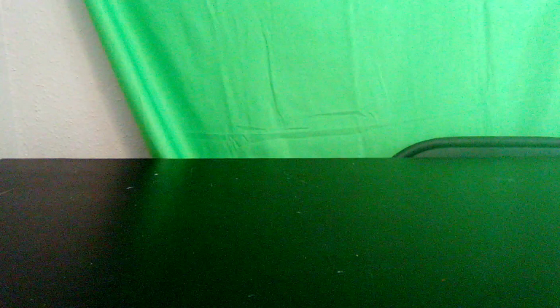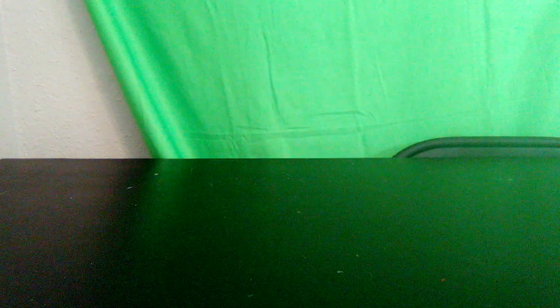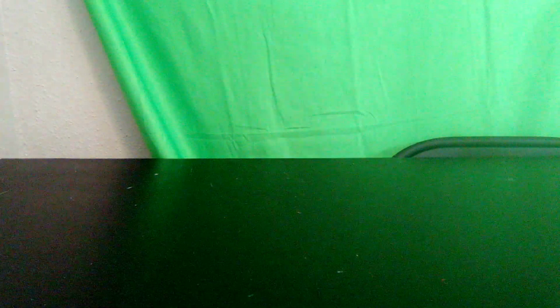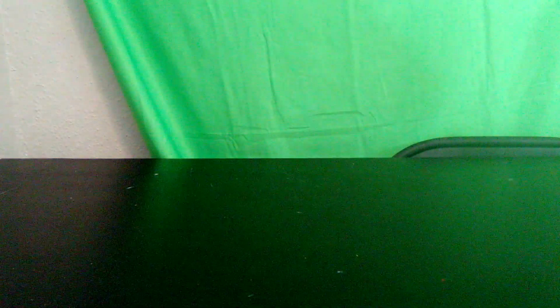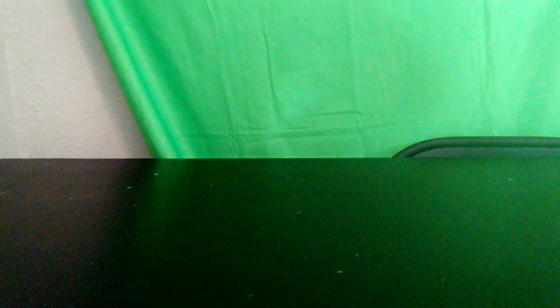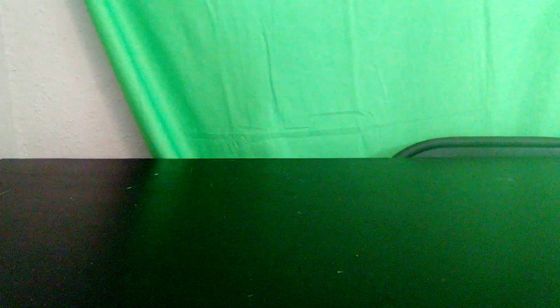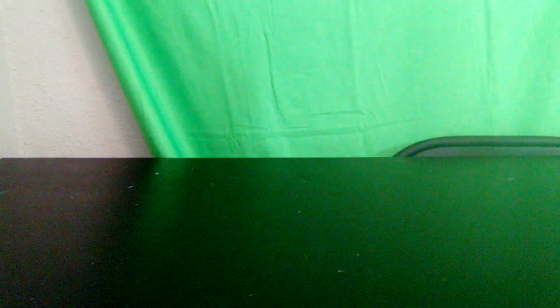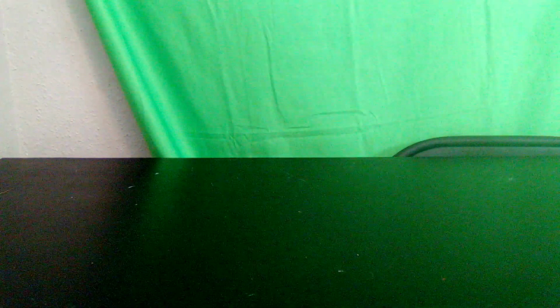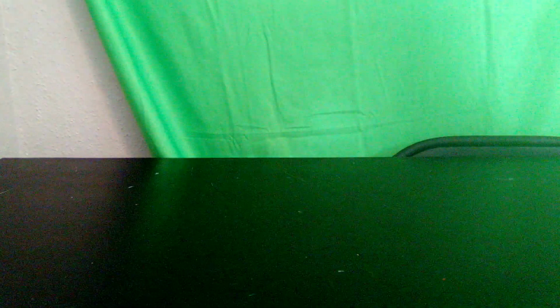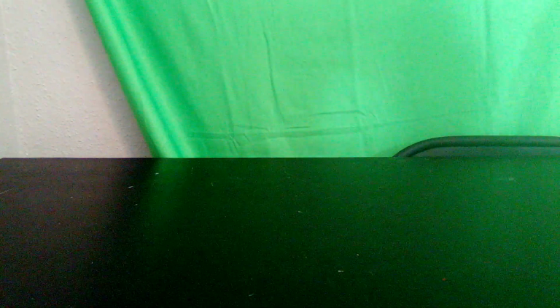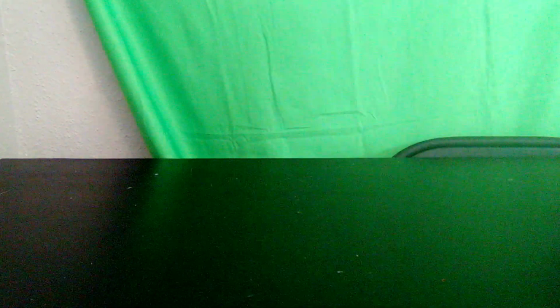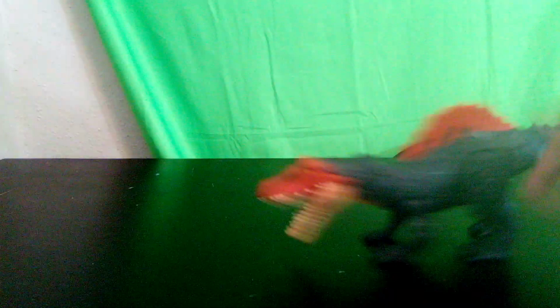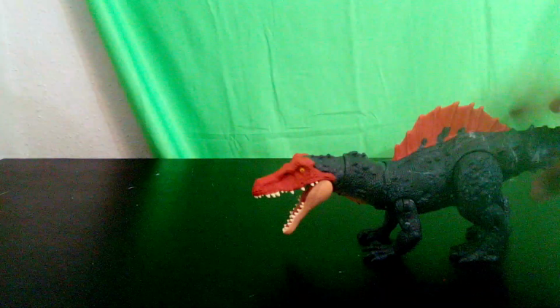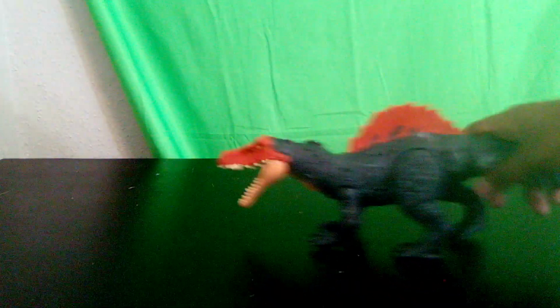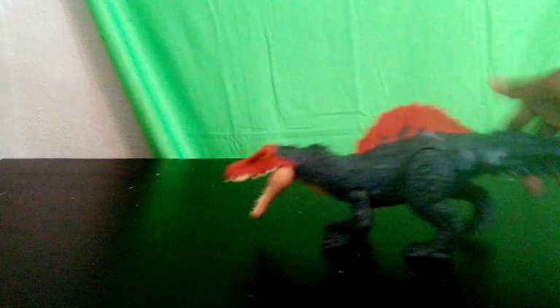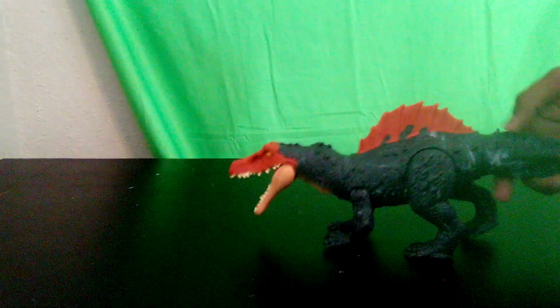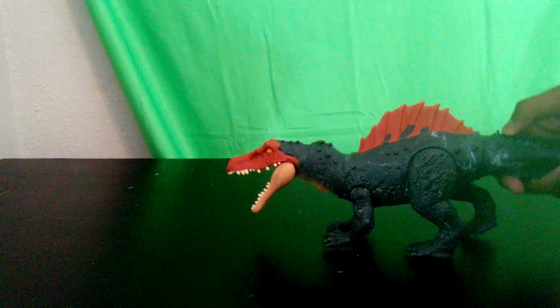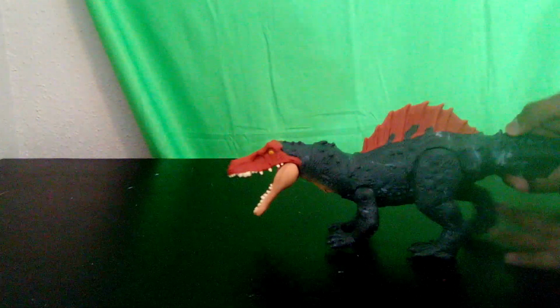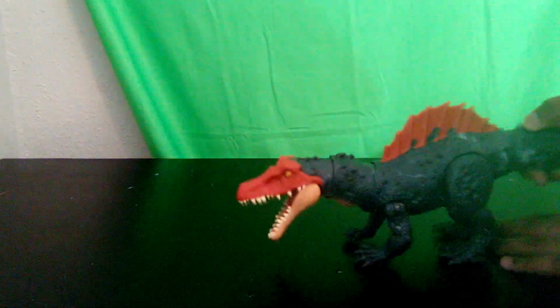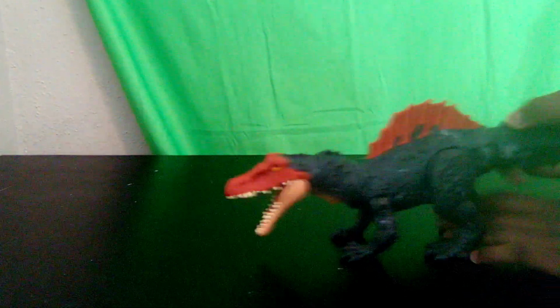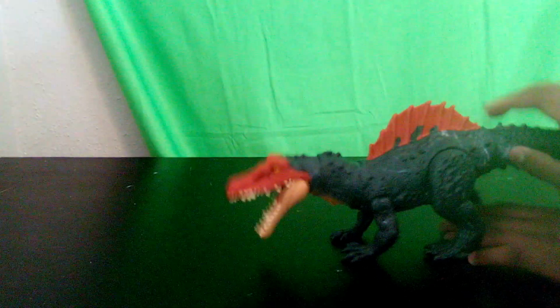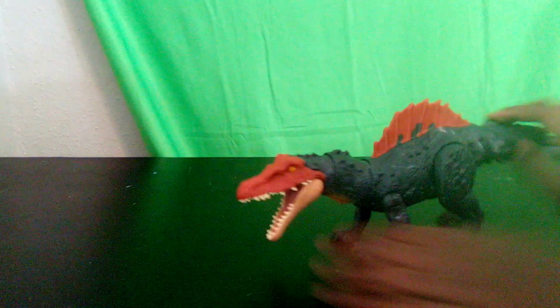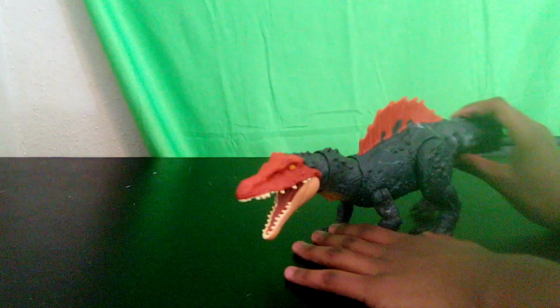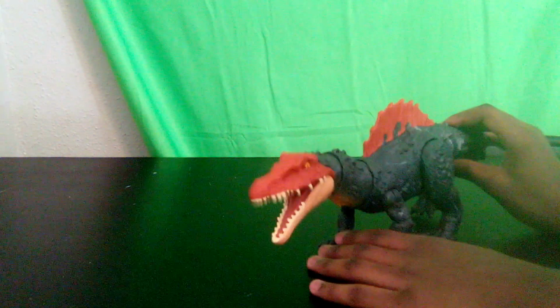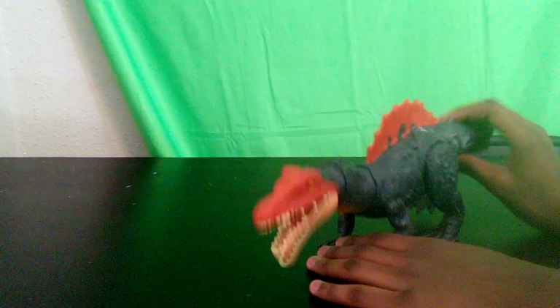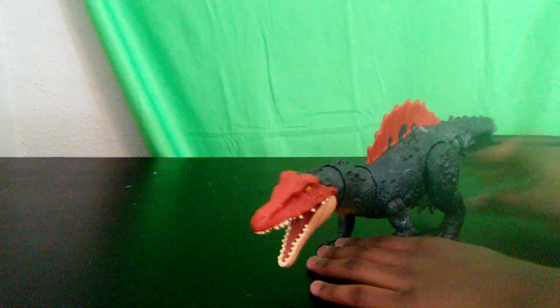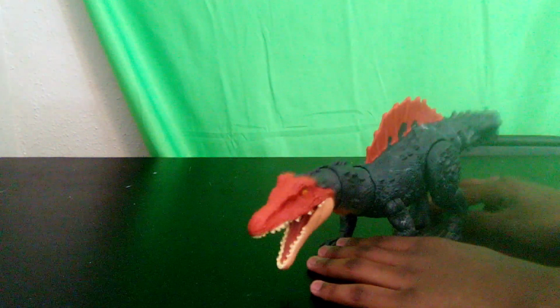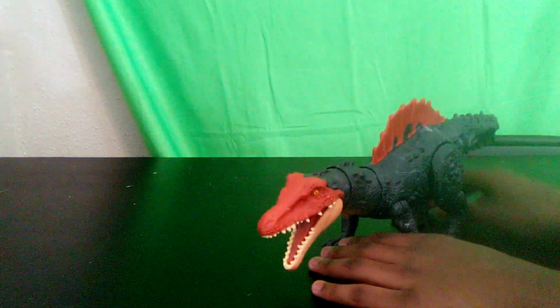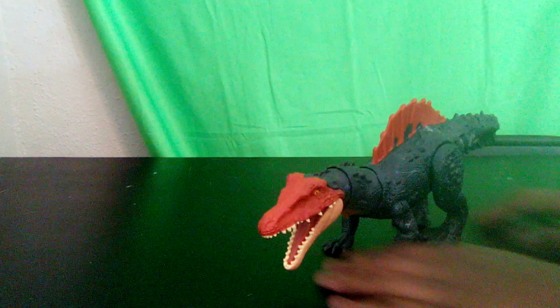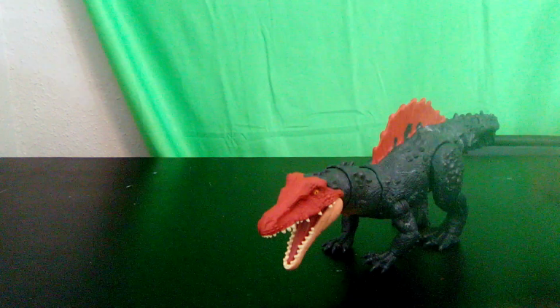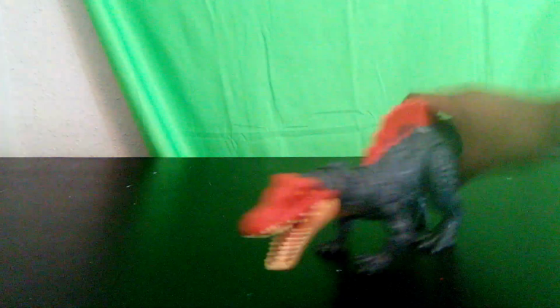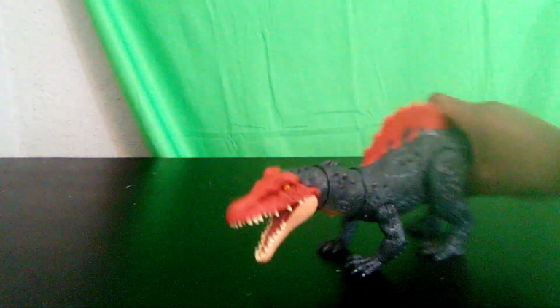Now that we've got the box out of the way, we should take a look at the actual figure. This is actually a really cool figure — it is a pretty good size. Let's take a look at the detailing; this thing has some really good detailing.